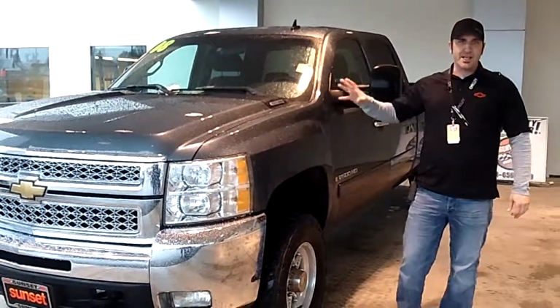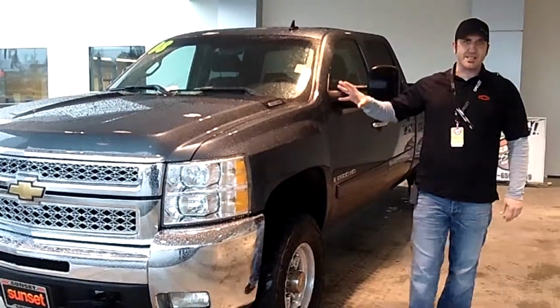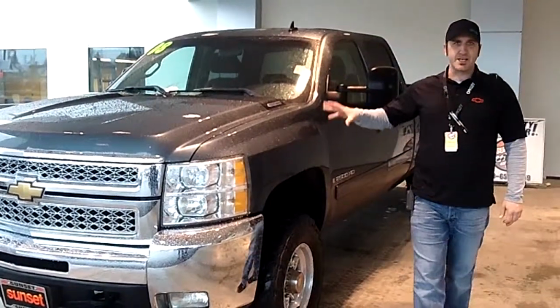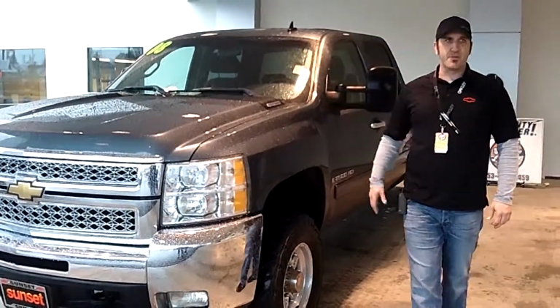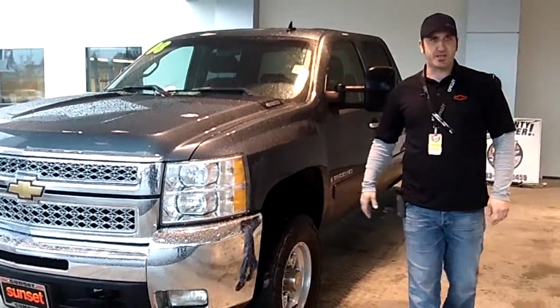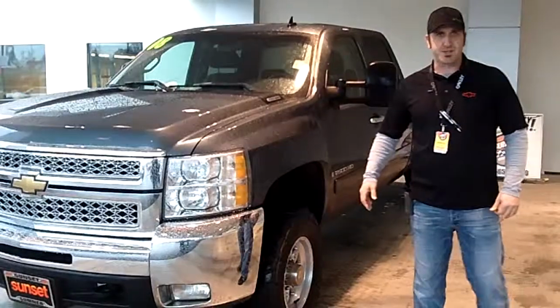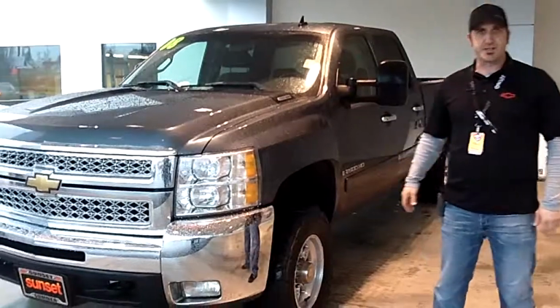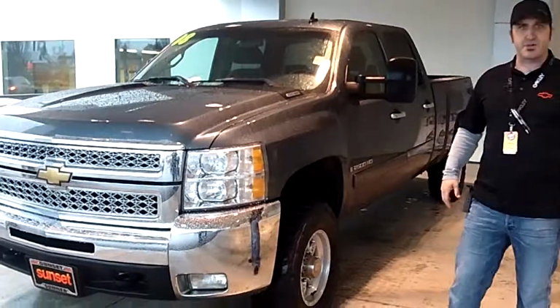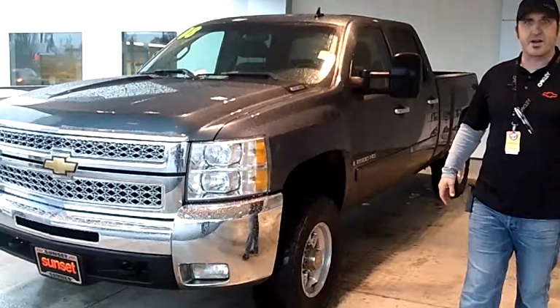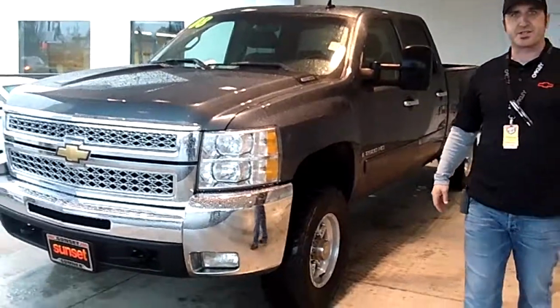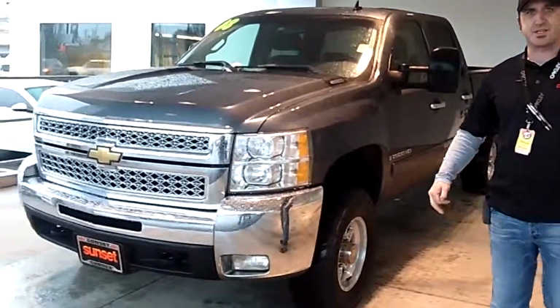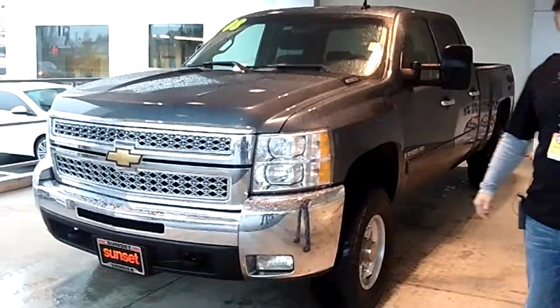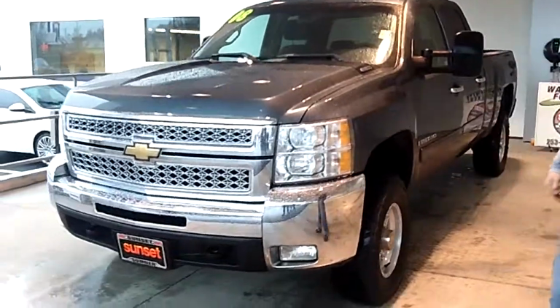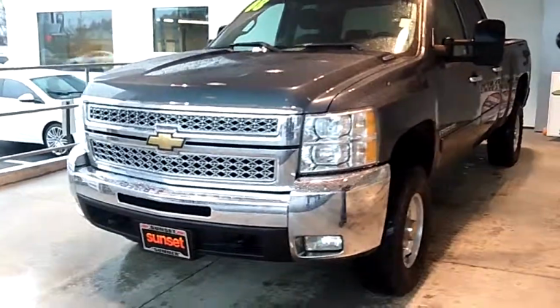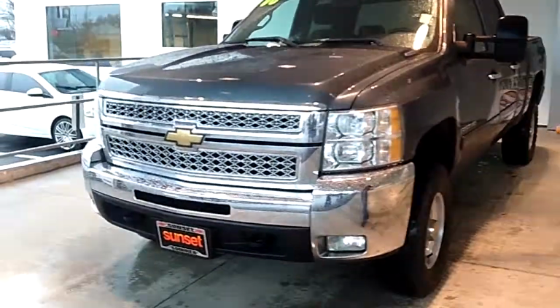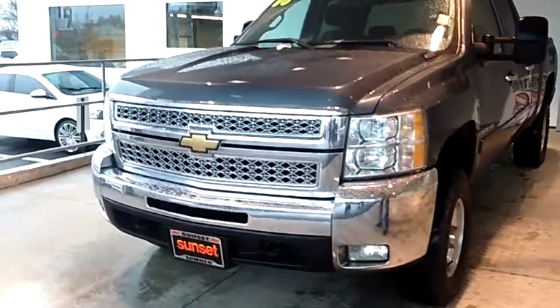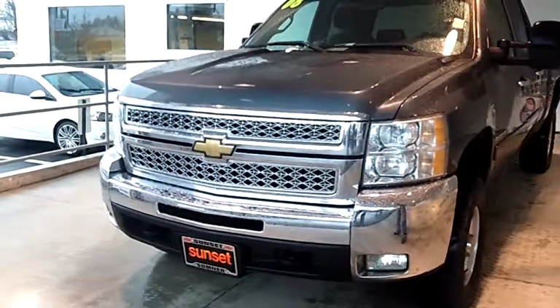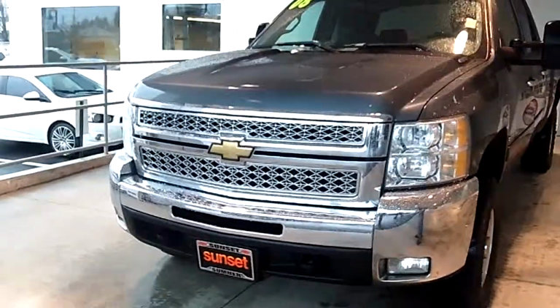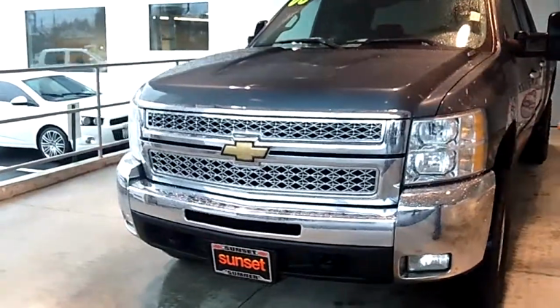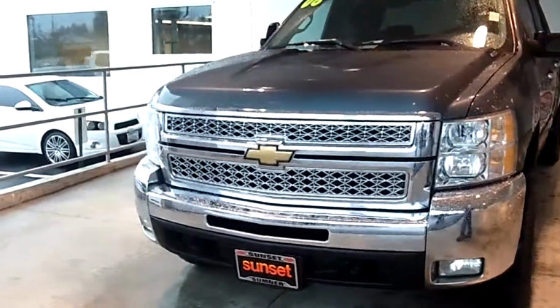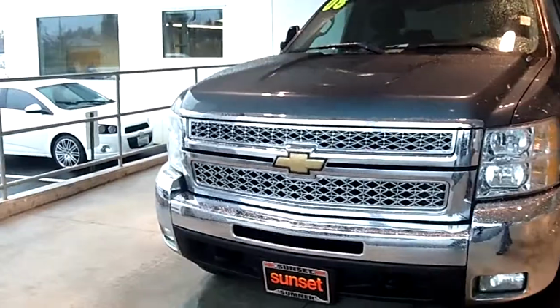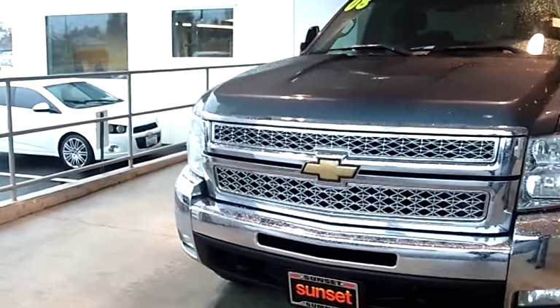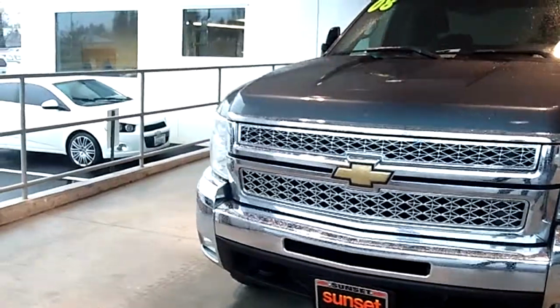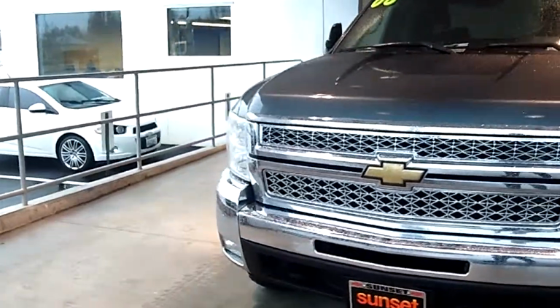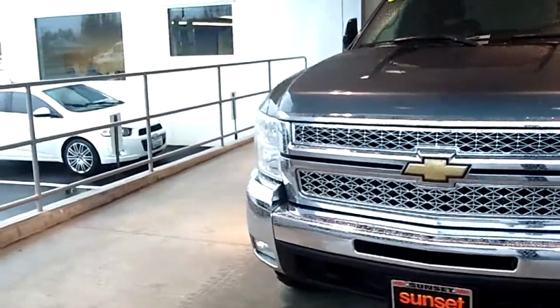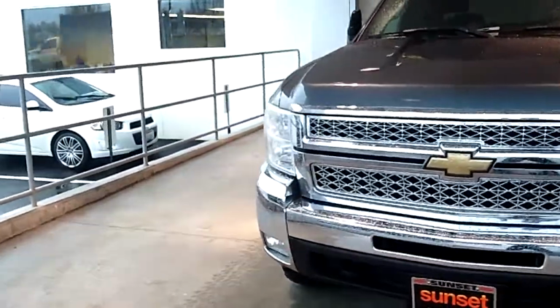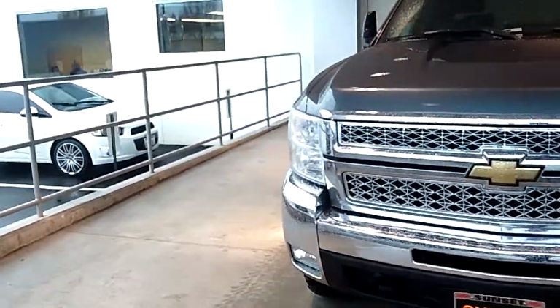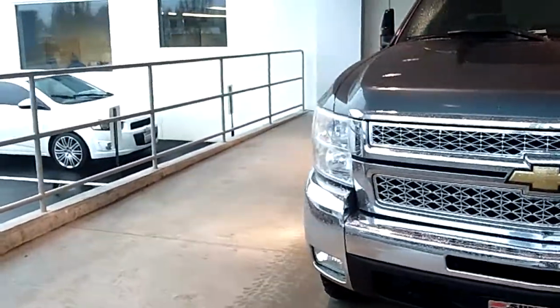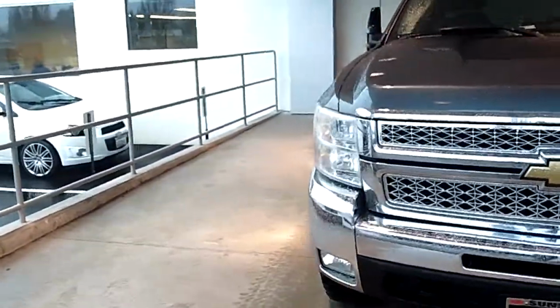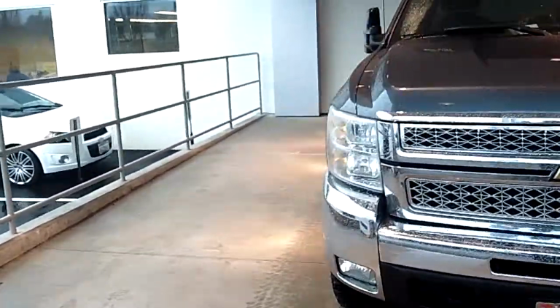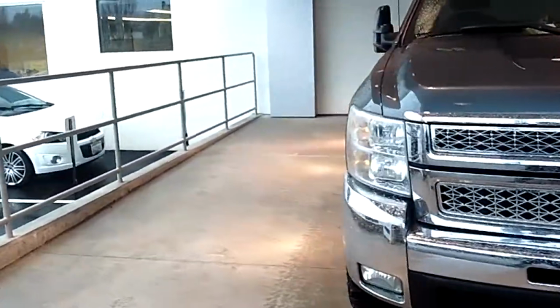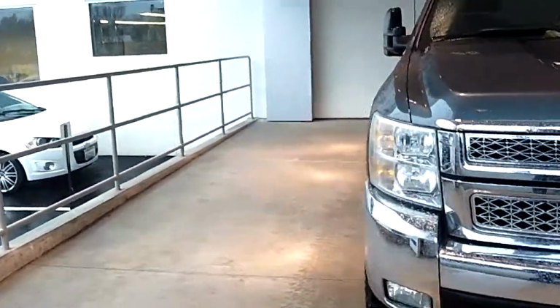This is the Duramax diesel. It's got 367 horsepower and 665 pounds-feet of torque. That is enough to pull a house, I can promise you.